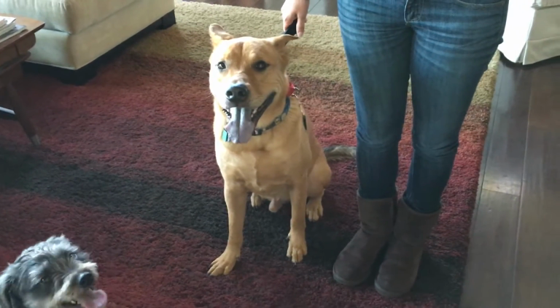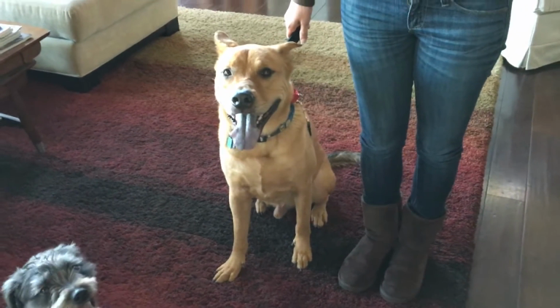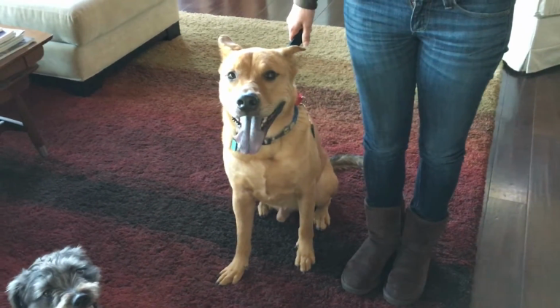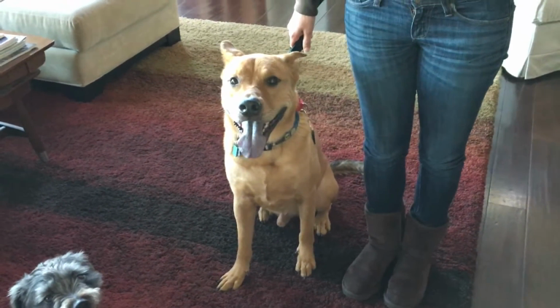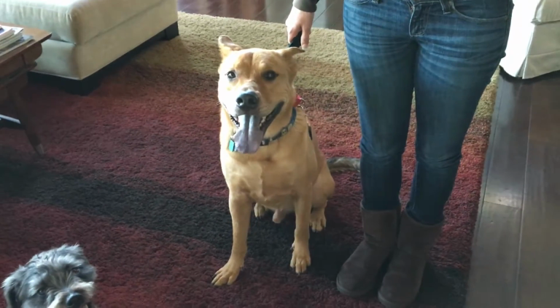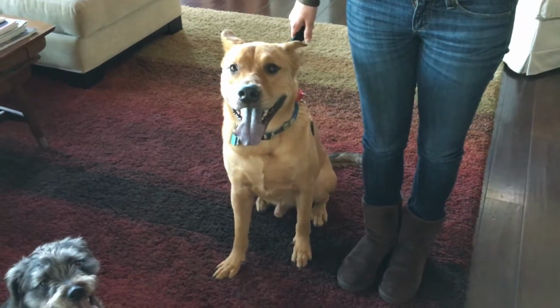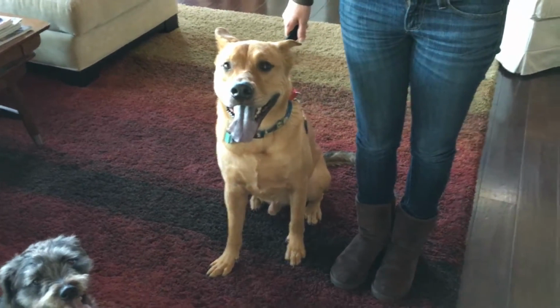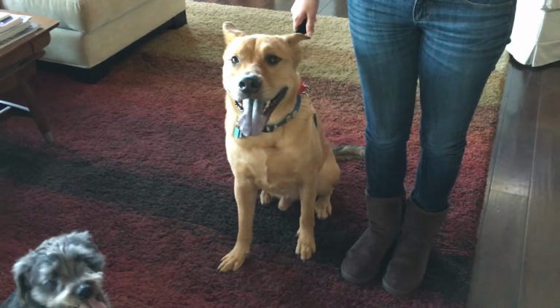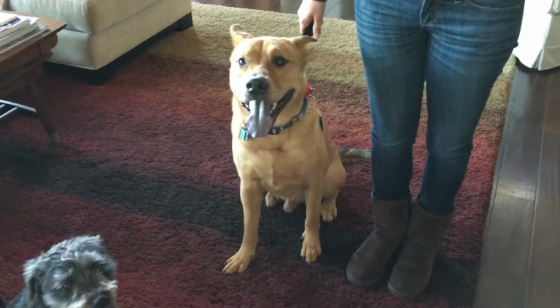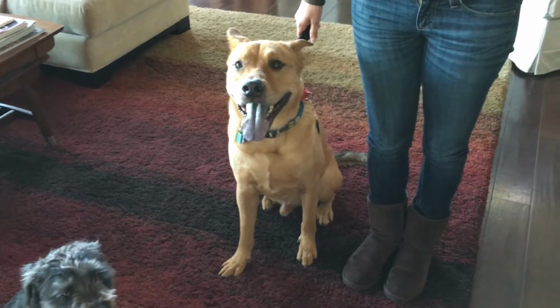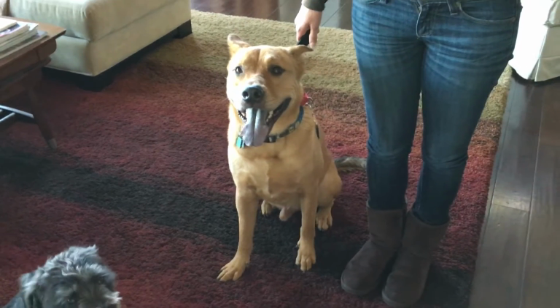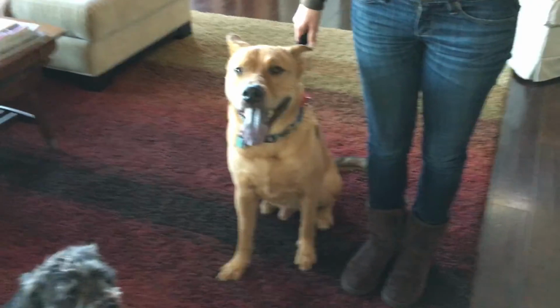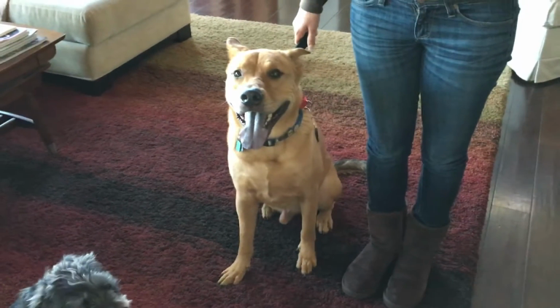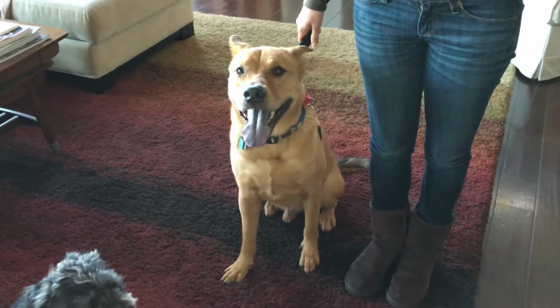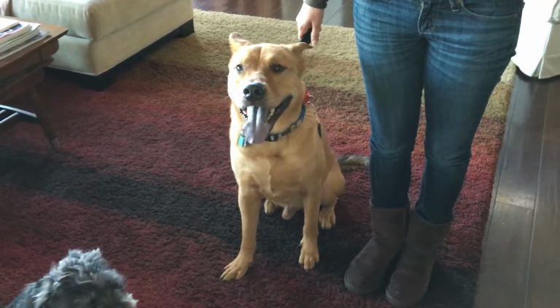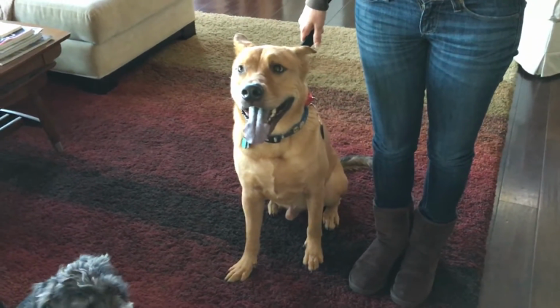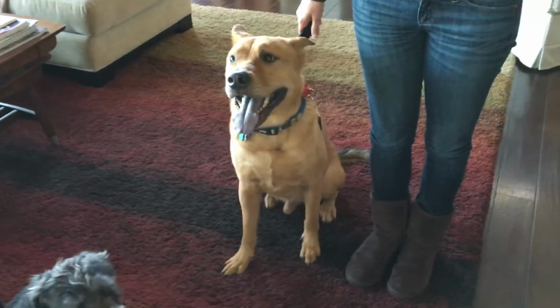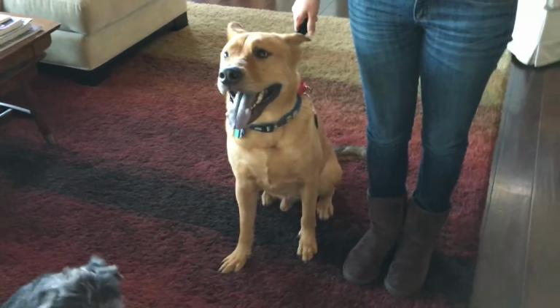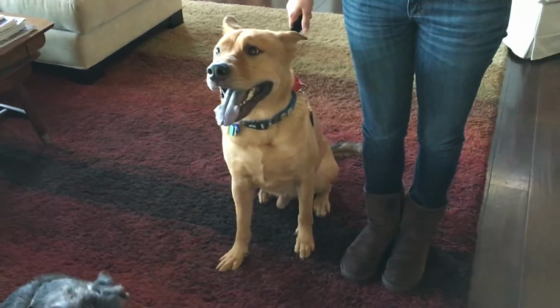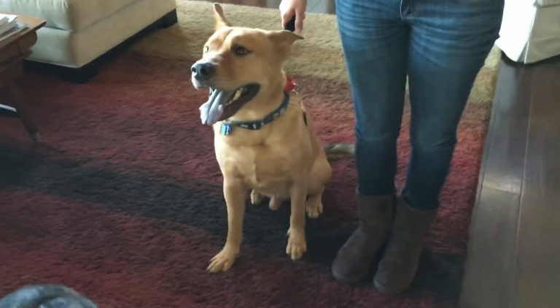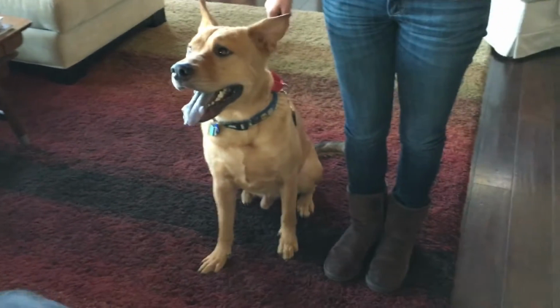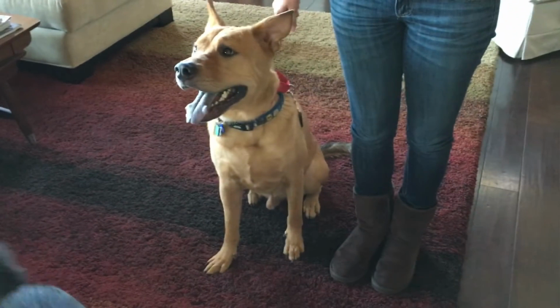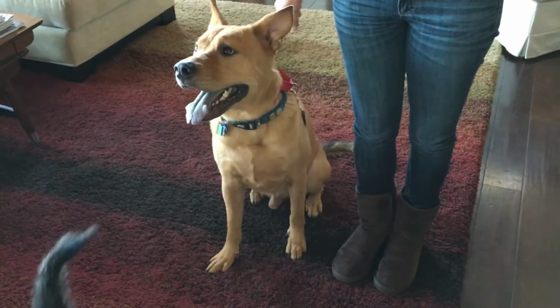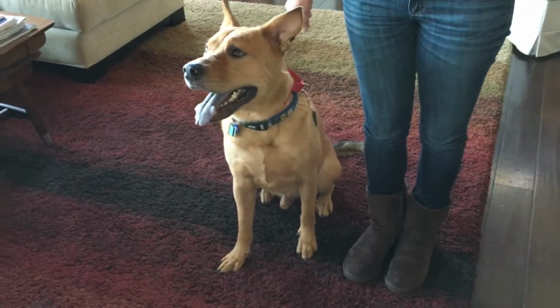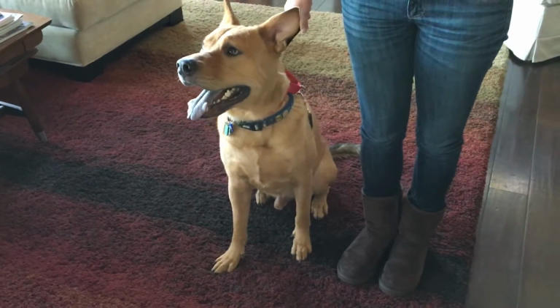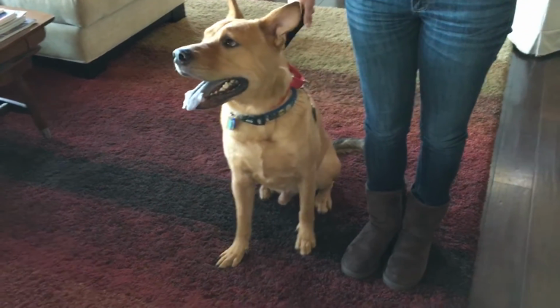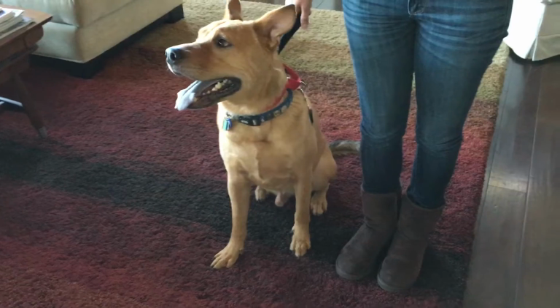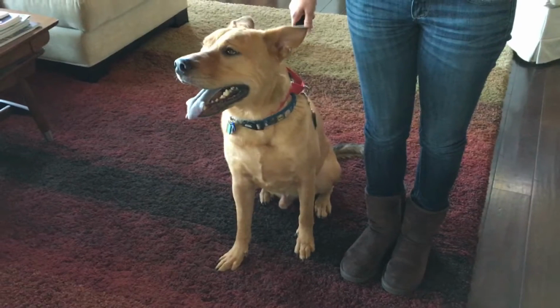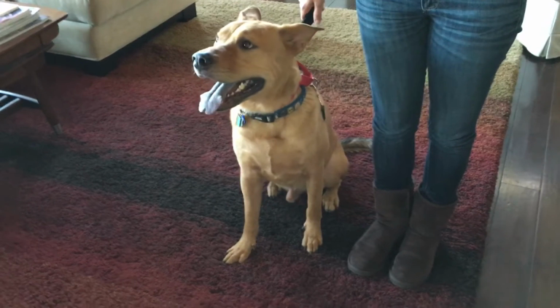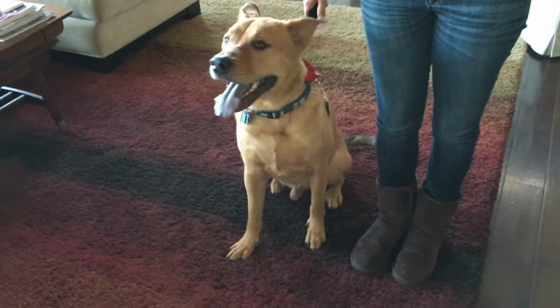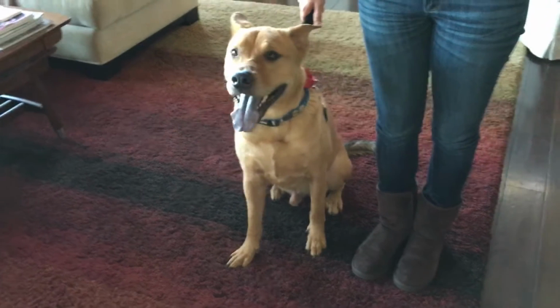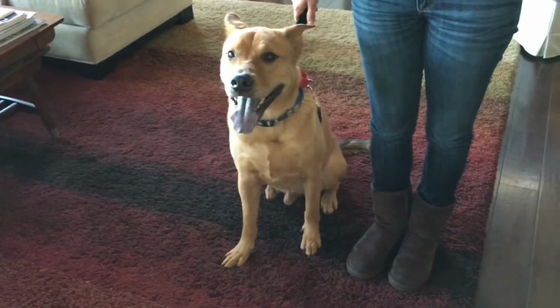We're going to use the stairs going down. You're going to stop abruptly two or three times going down the stairs. Make sure you pop that leash quick each time so he can't go ahead of you.